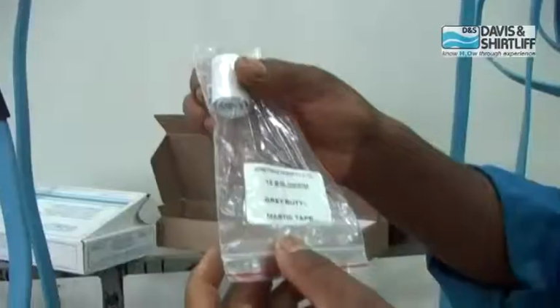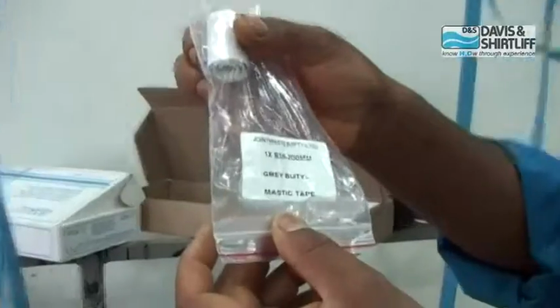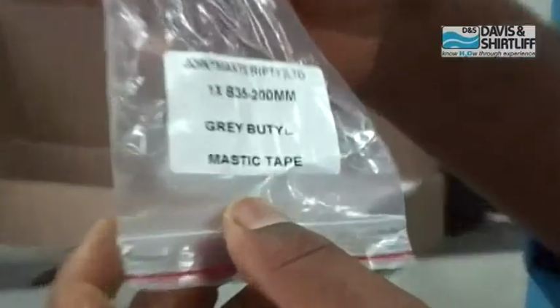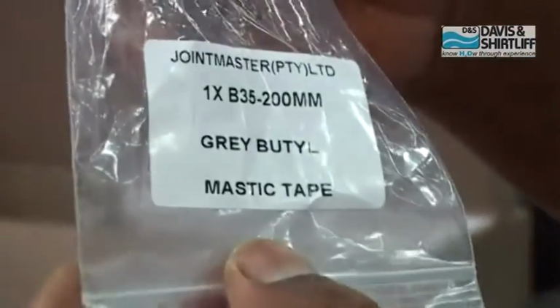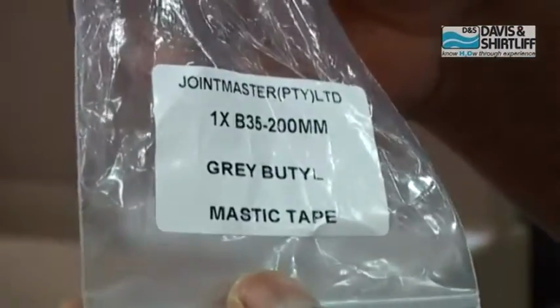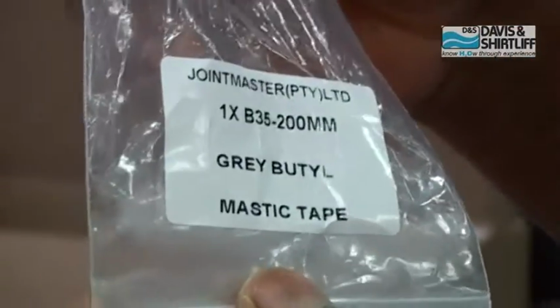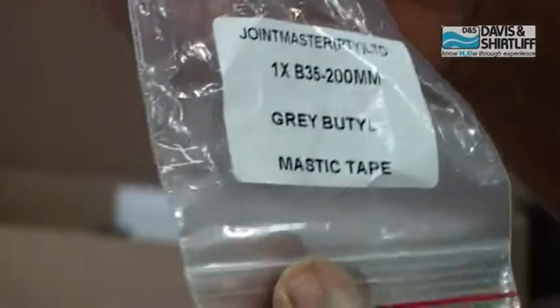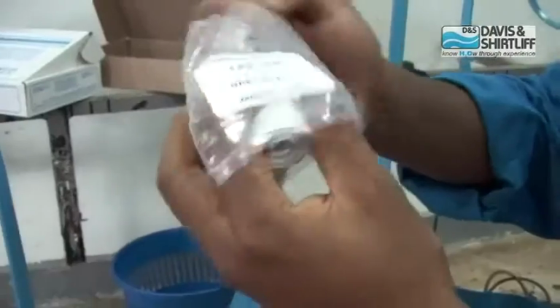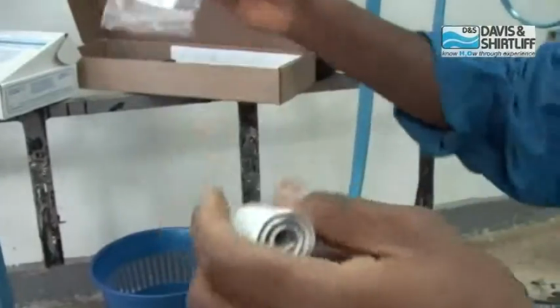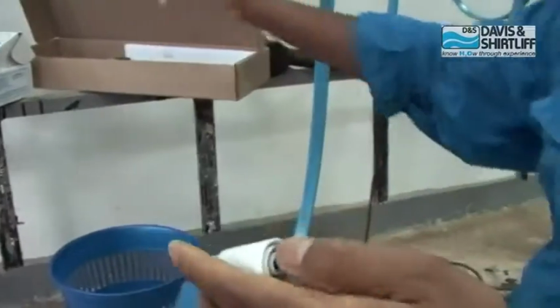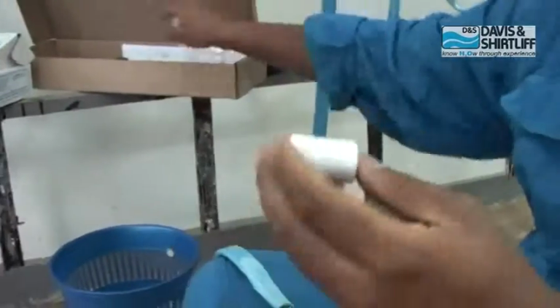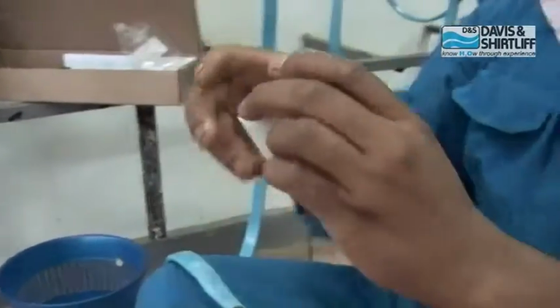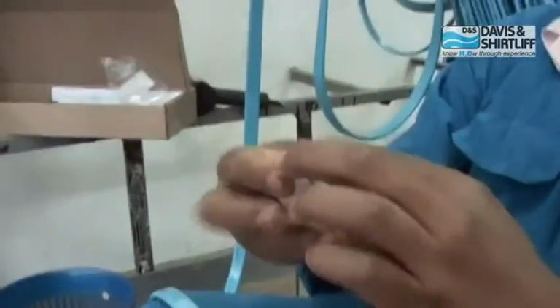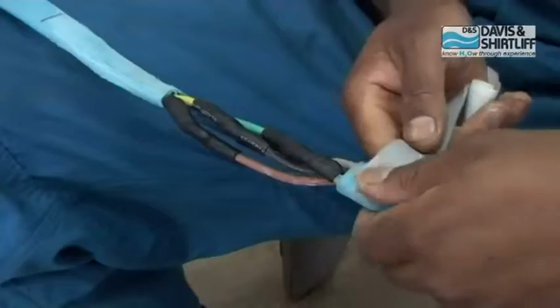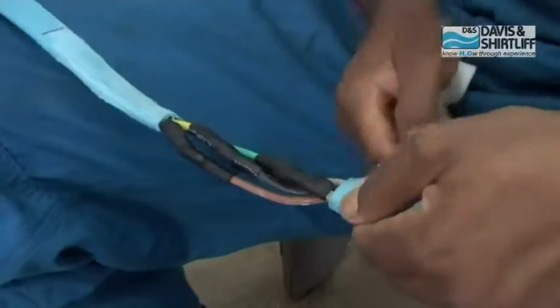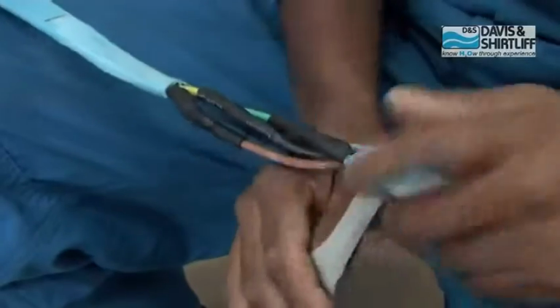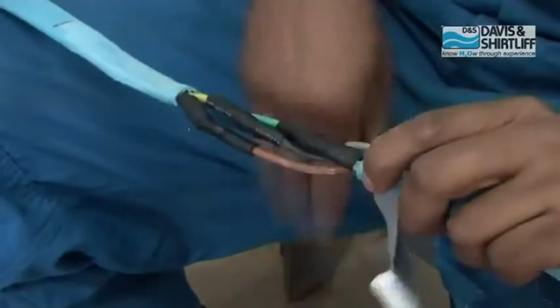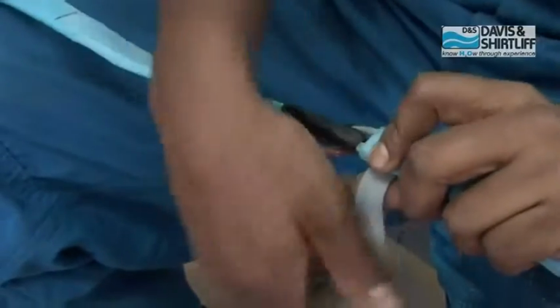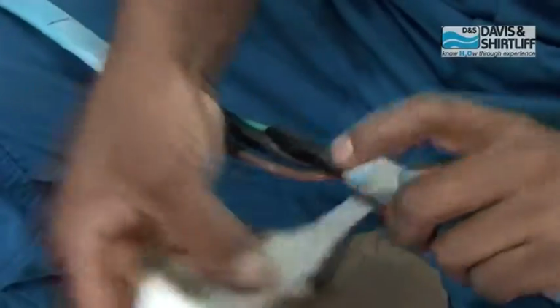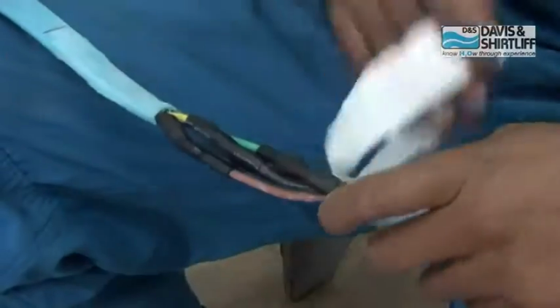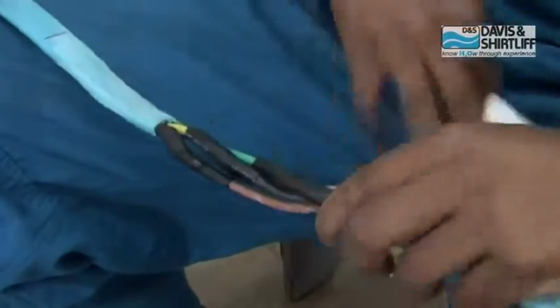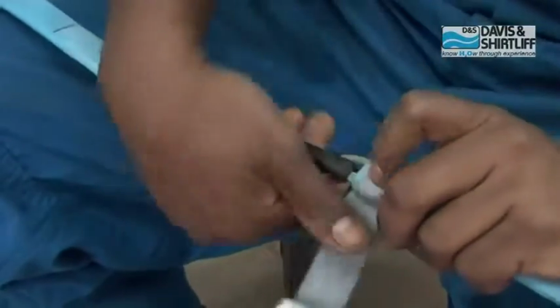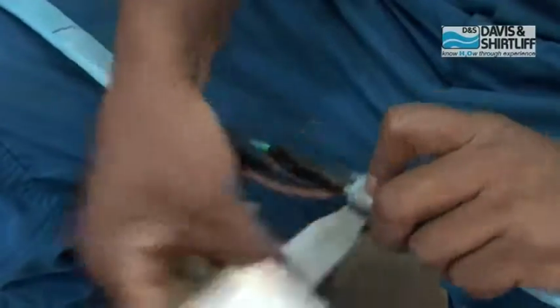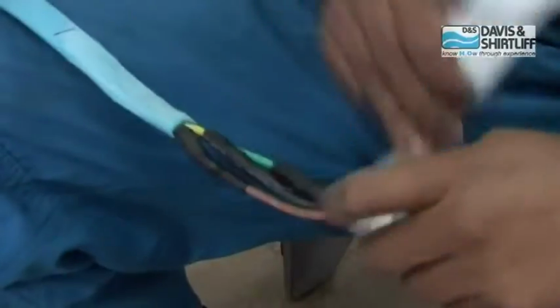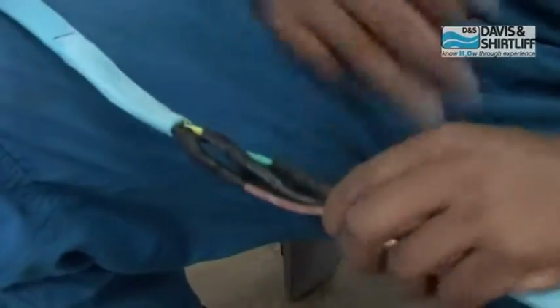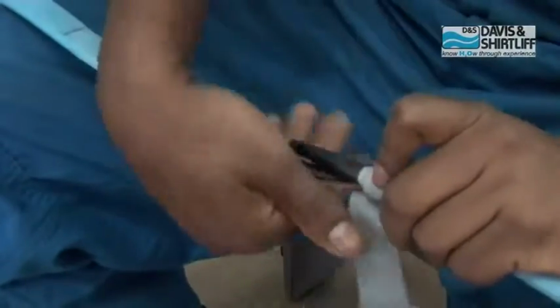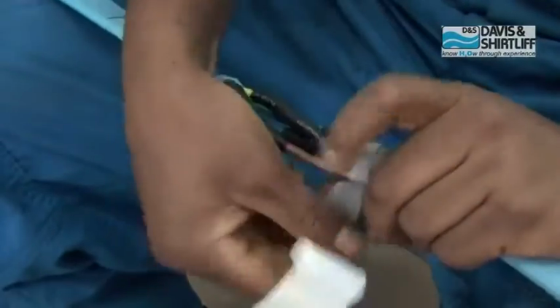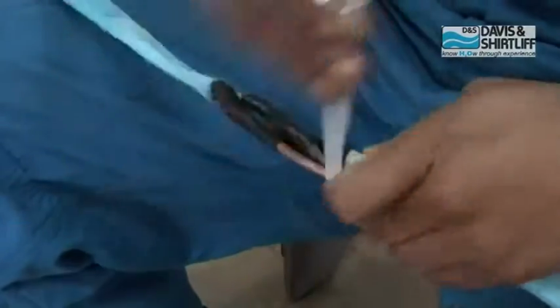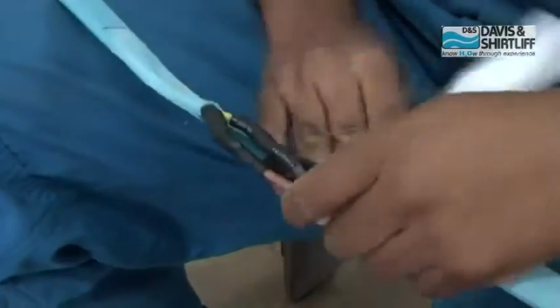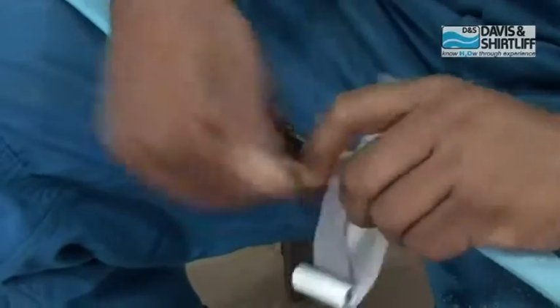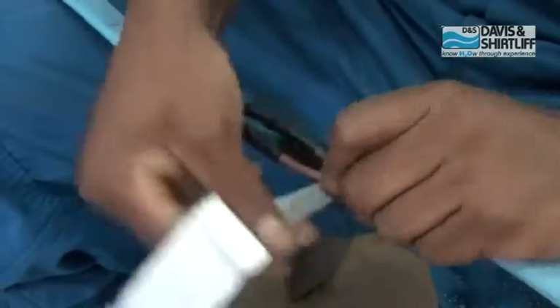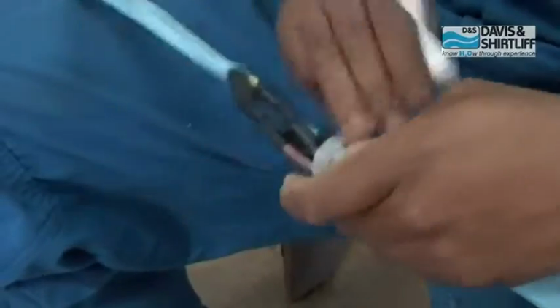Apply one layer of 50% stretched and 50% overlapped grey butyl mastic tape over the connection and onto the cable insulation.